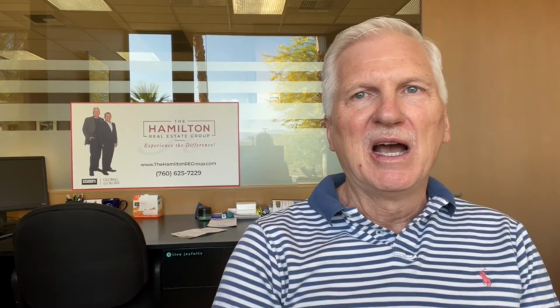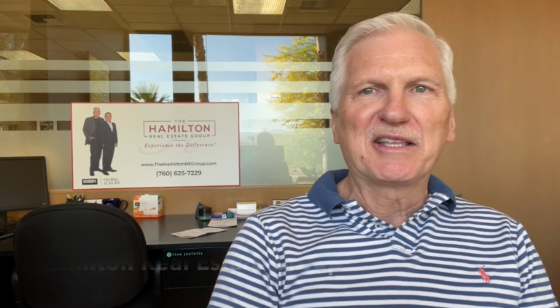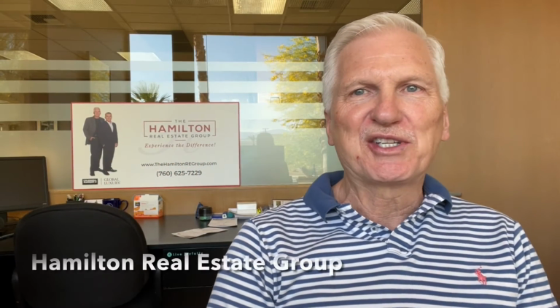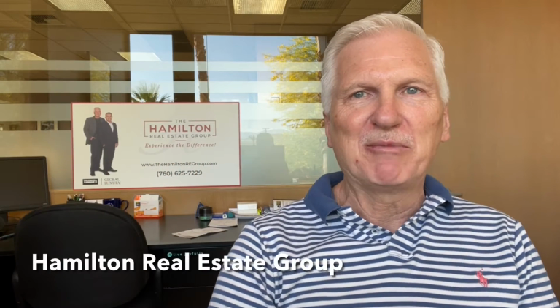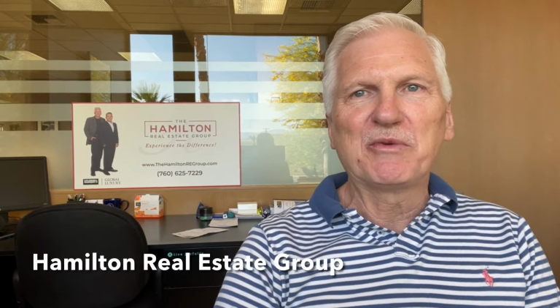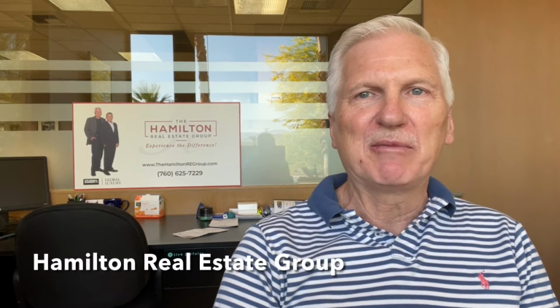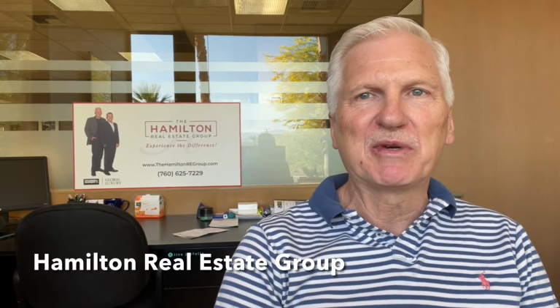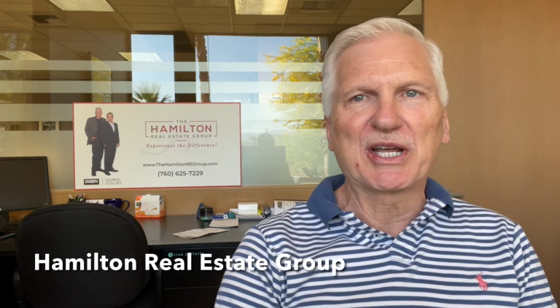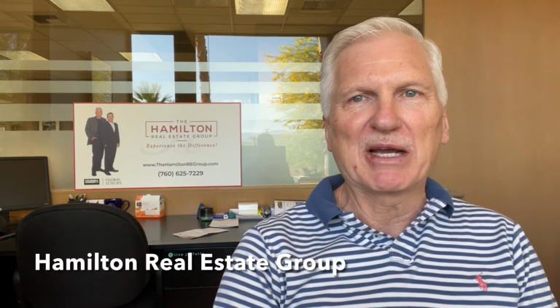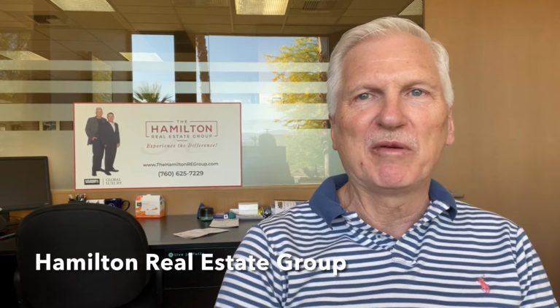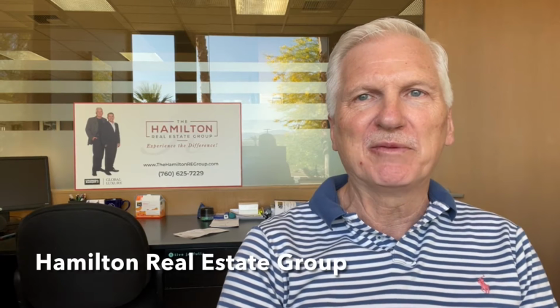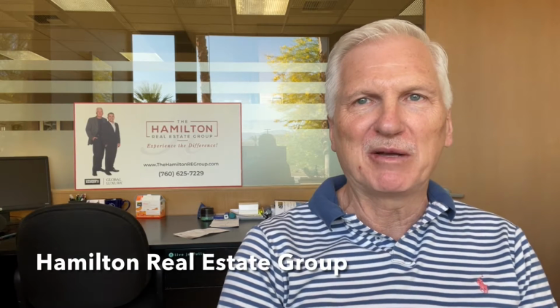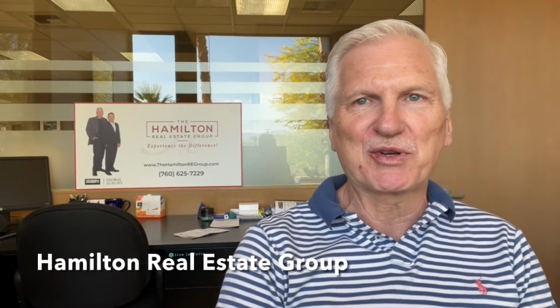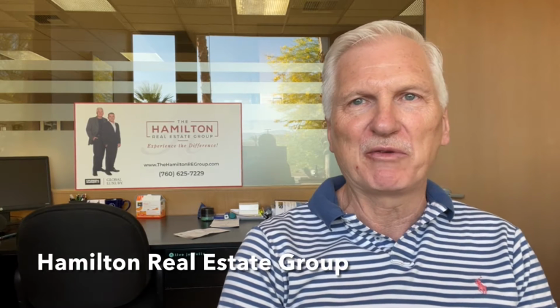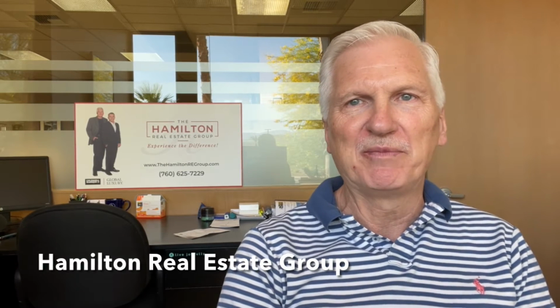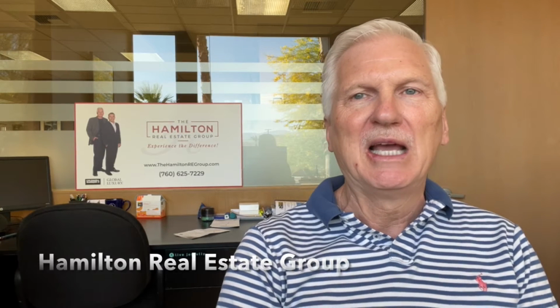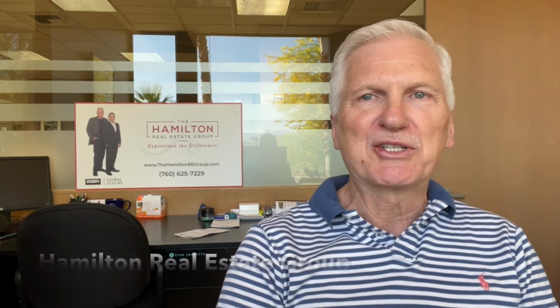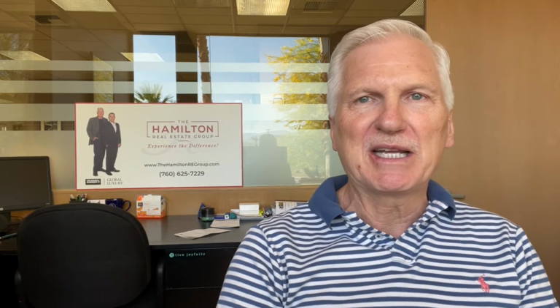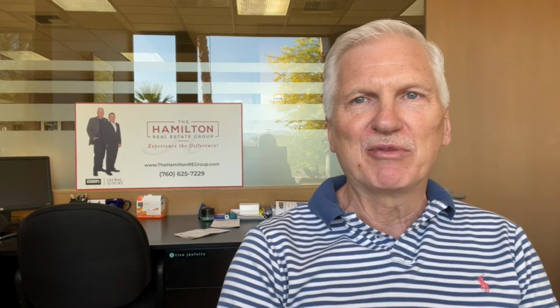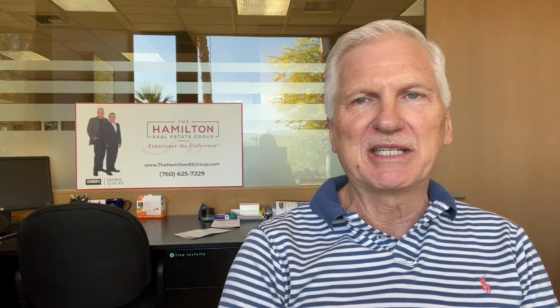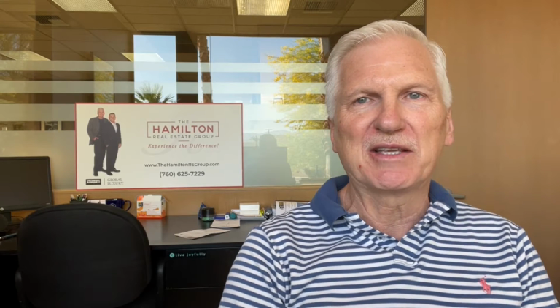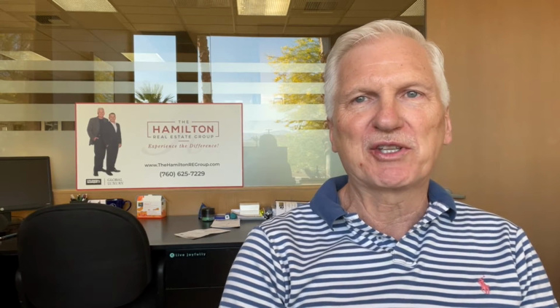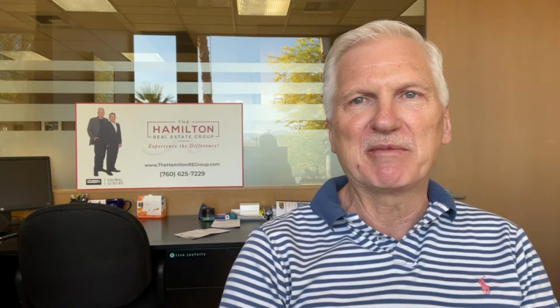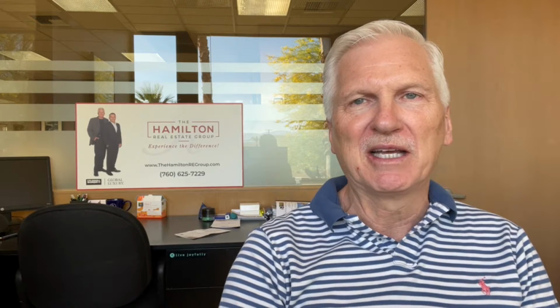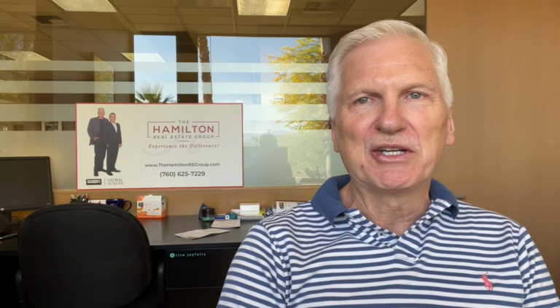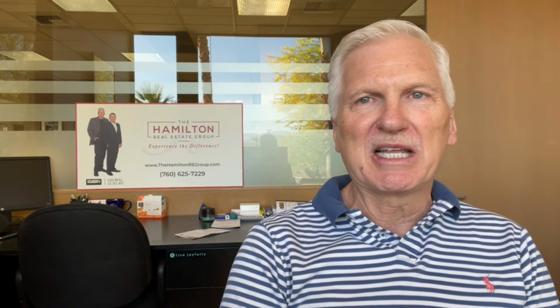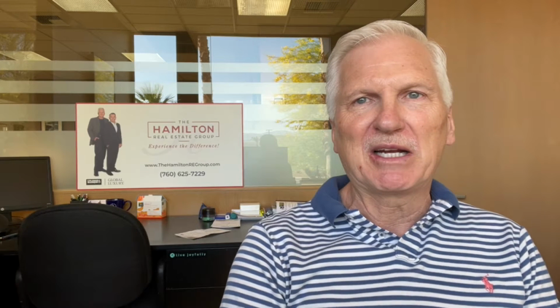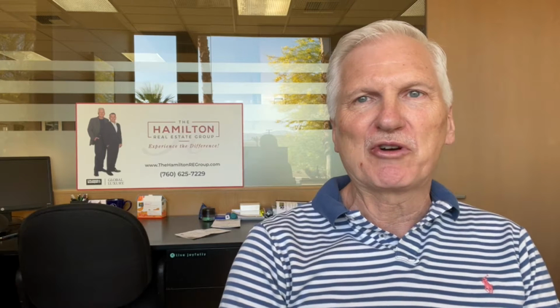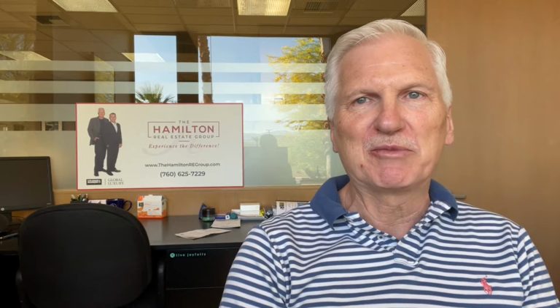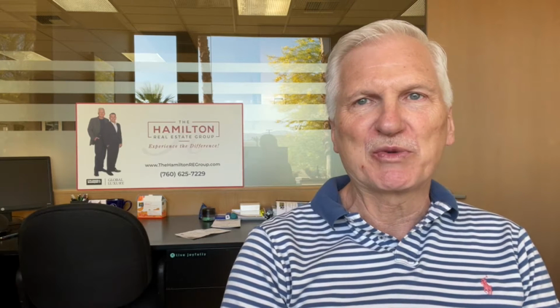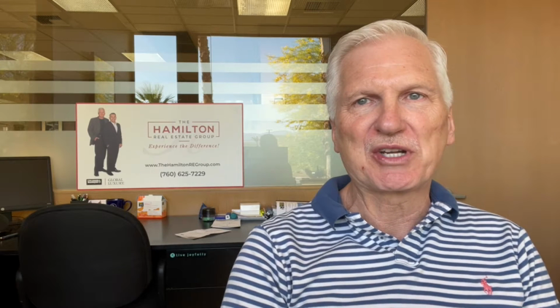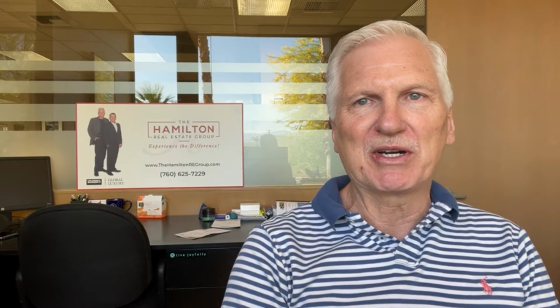Hi, this is Dan Hamilton with the Hamilton Real Estate Group at Cobalt Banker in Palm Desert, California. It's Monday, April 19th, and this is the Monday Minute, your weekly update on the local Palm Springs real estate market.